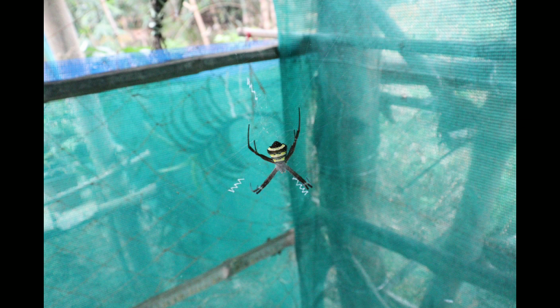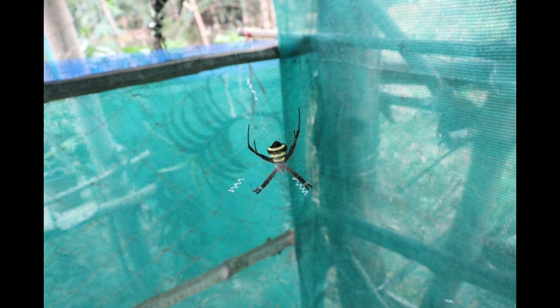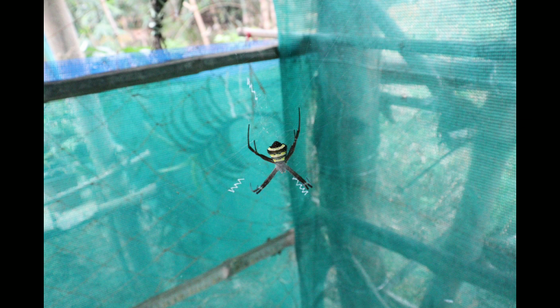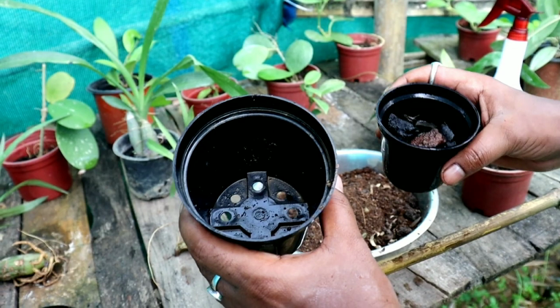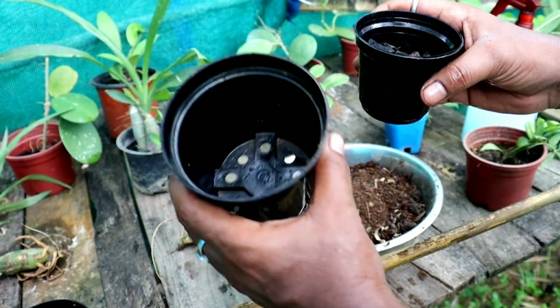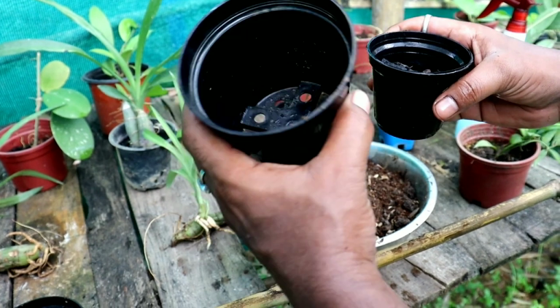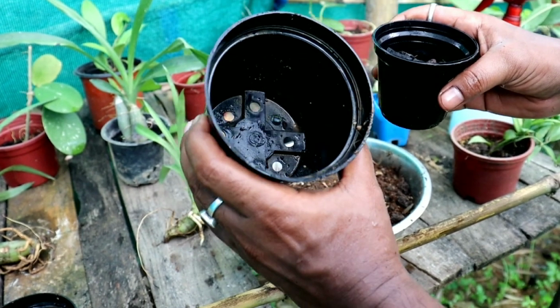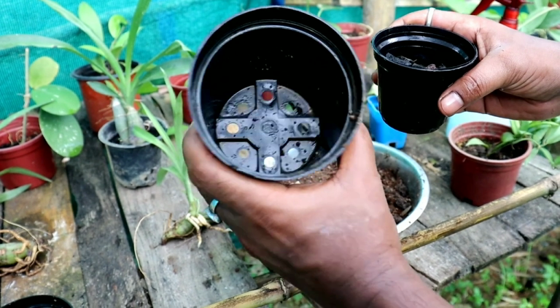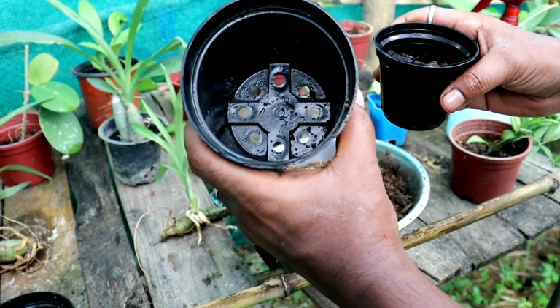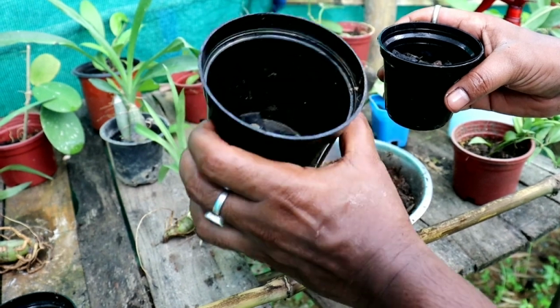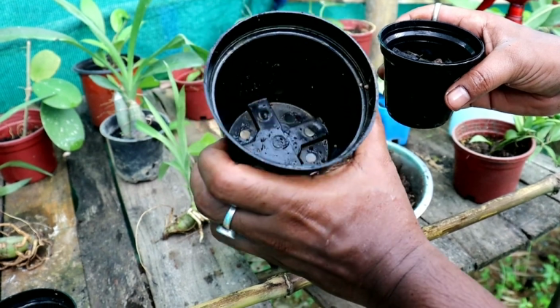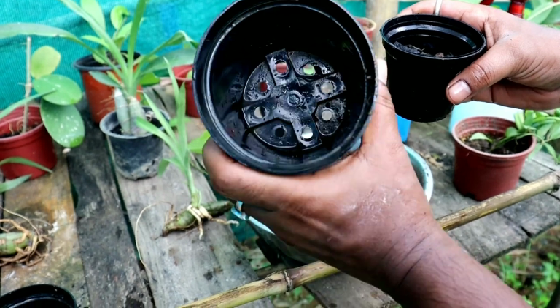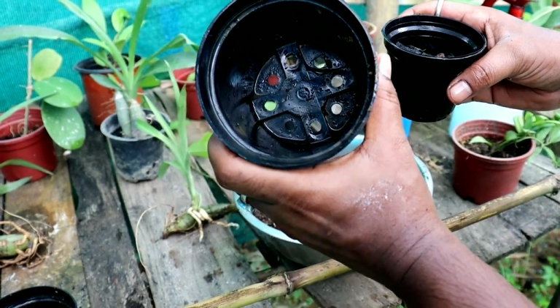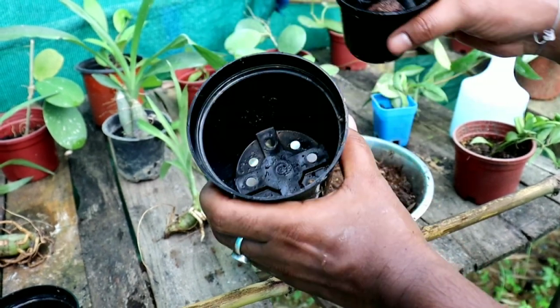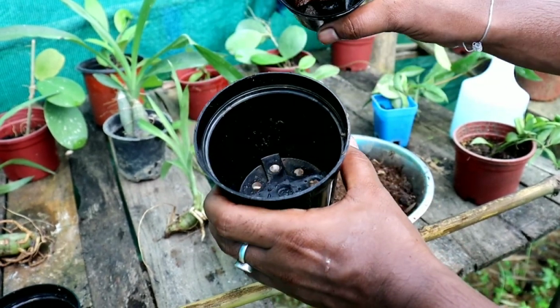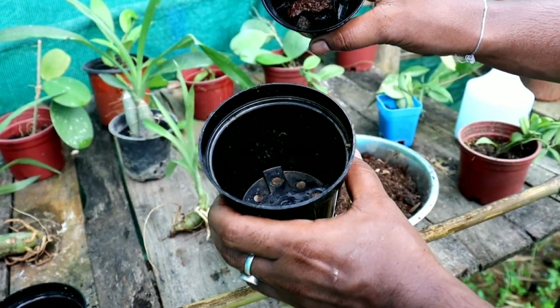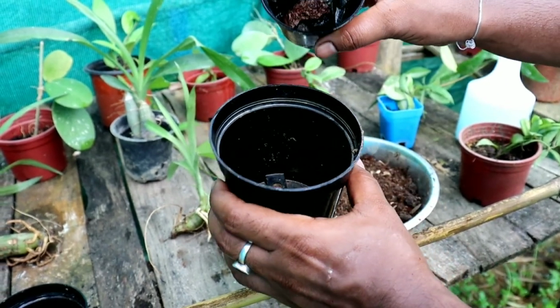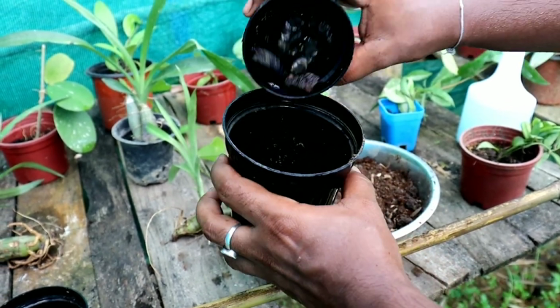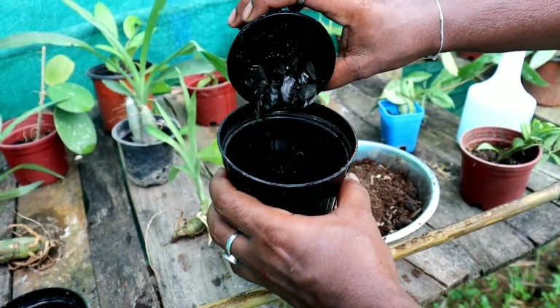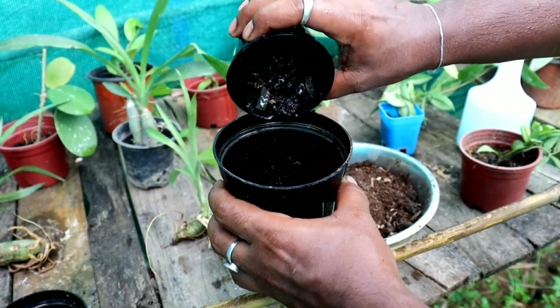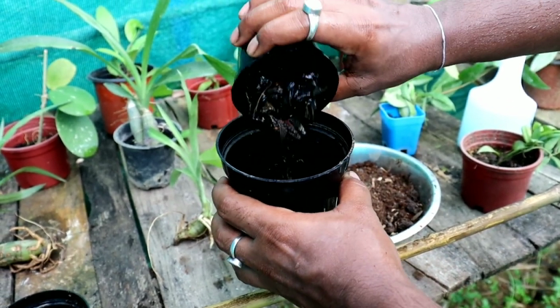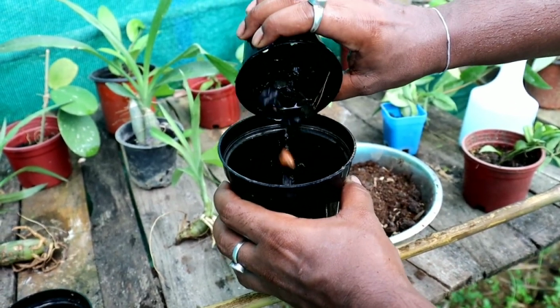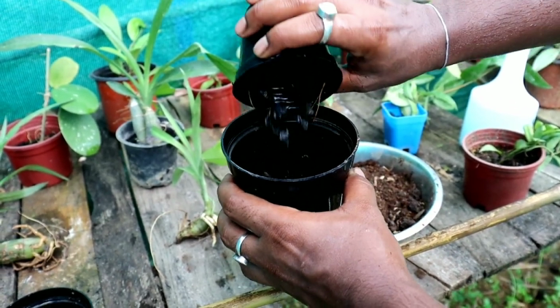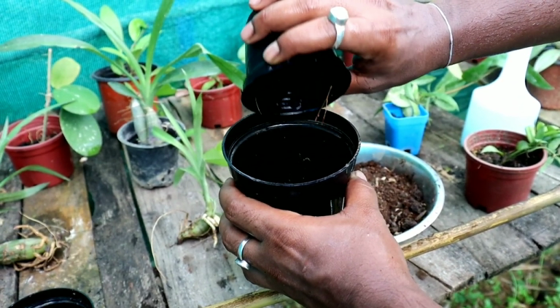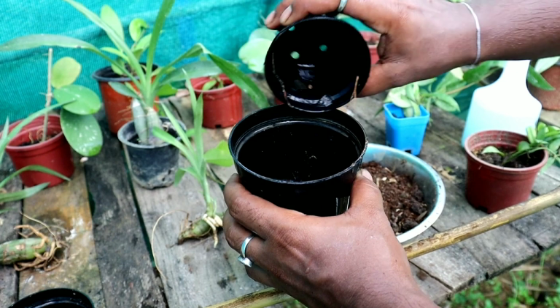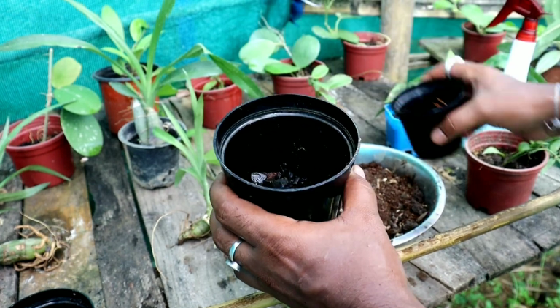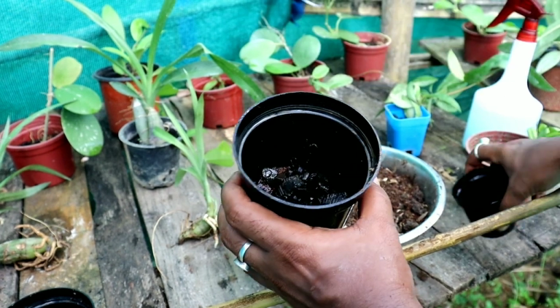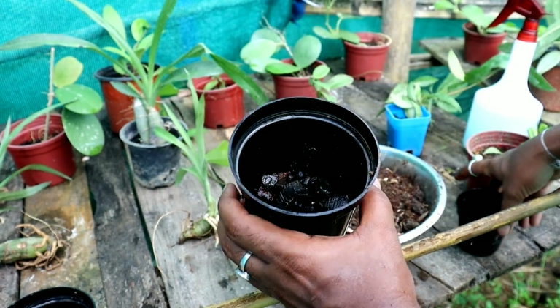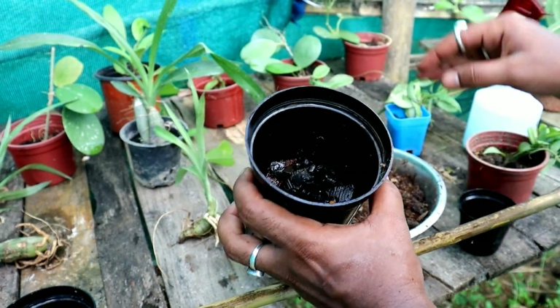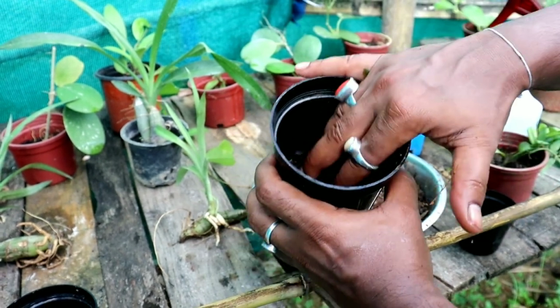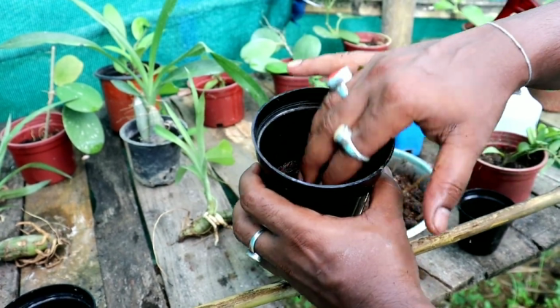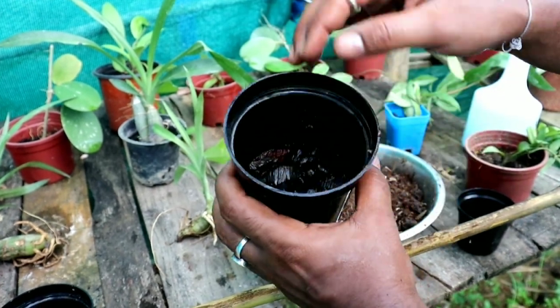Now I am going to show you how to pot them. Start by putting a layer of stone chips at the bottom of the pot.